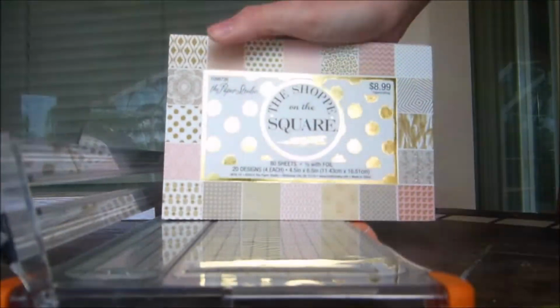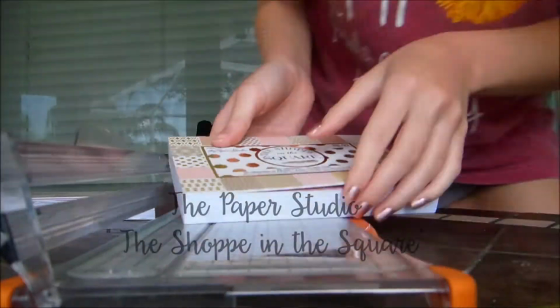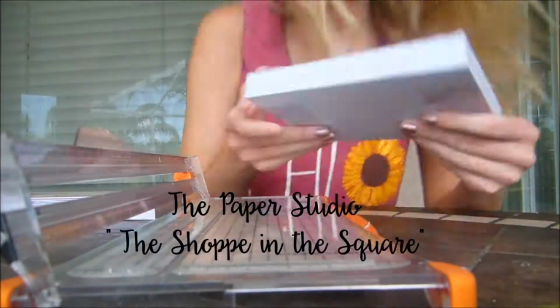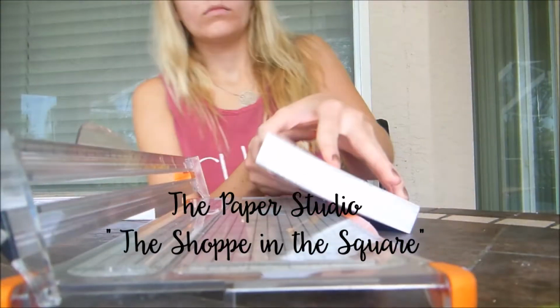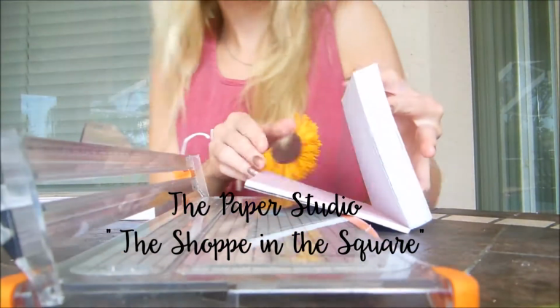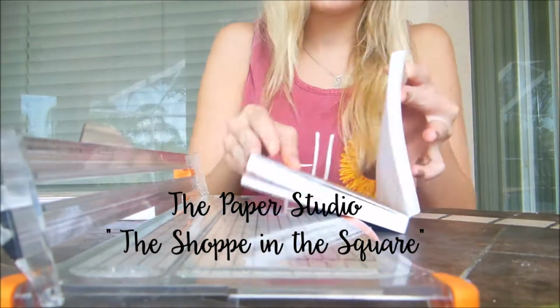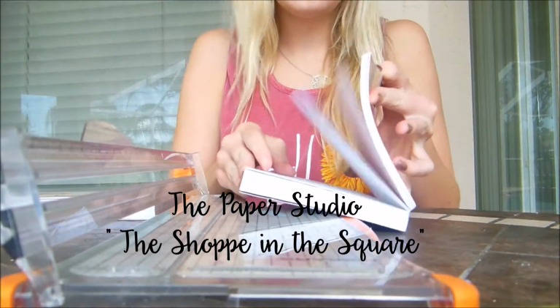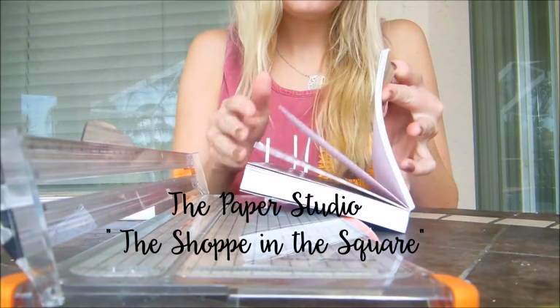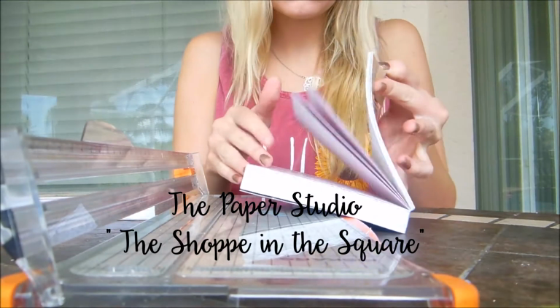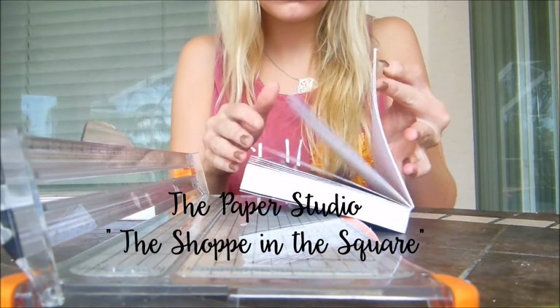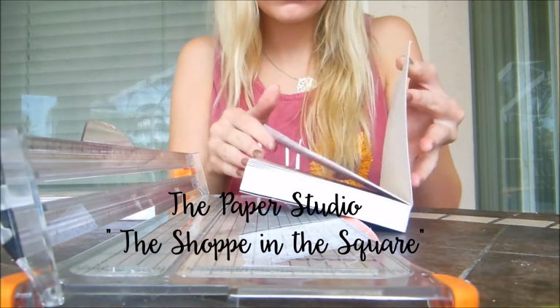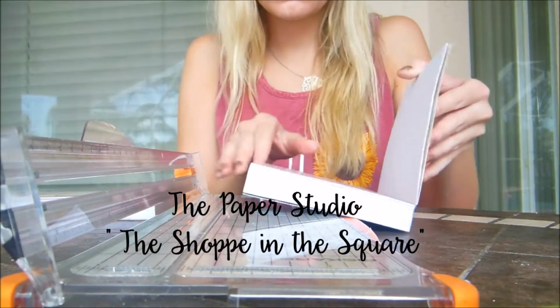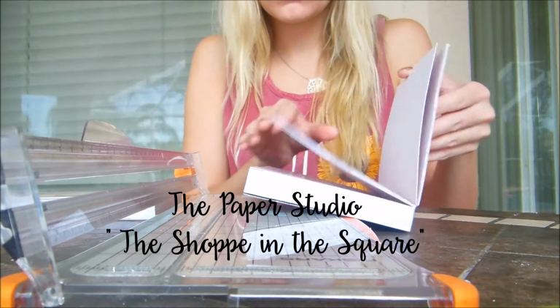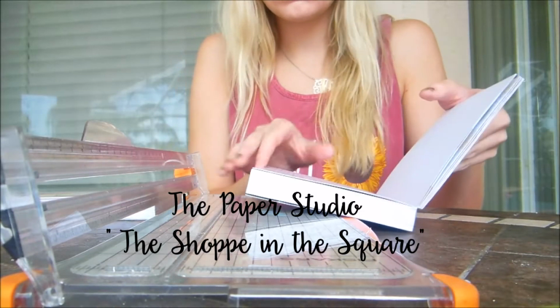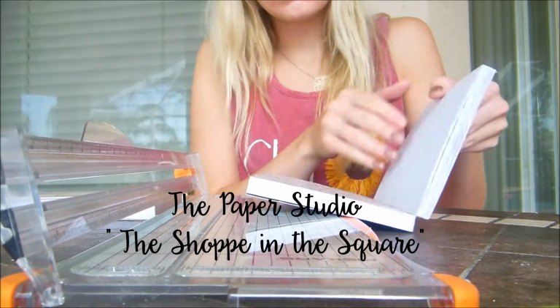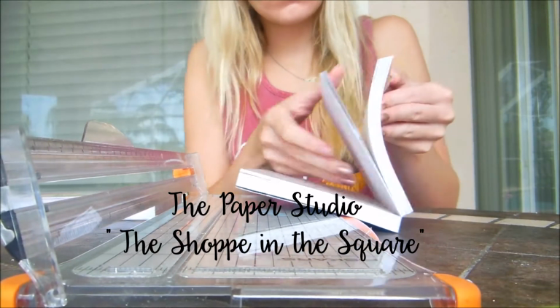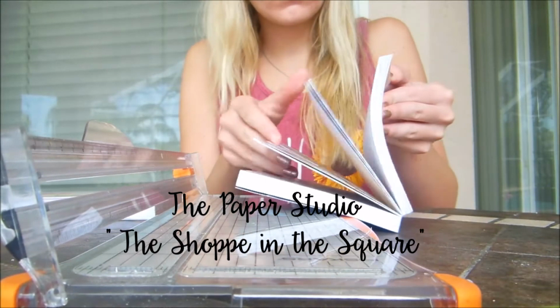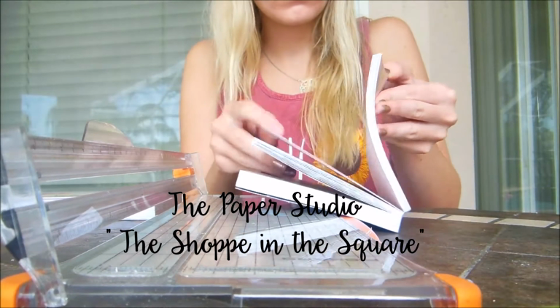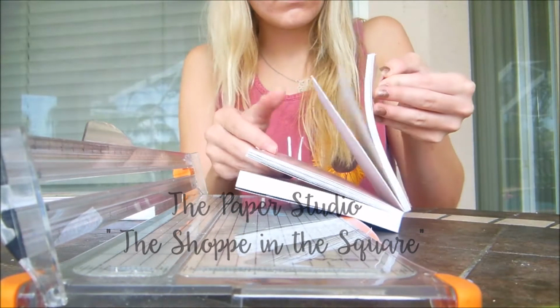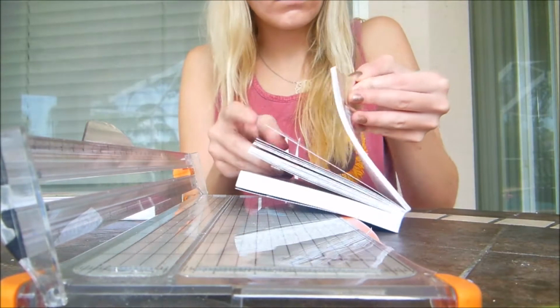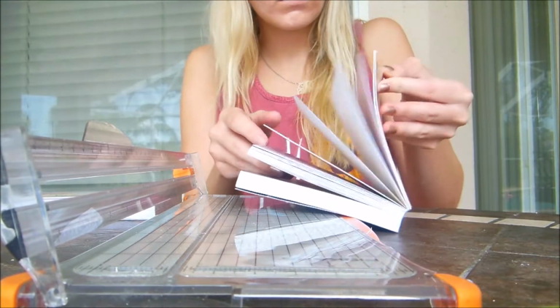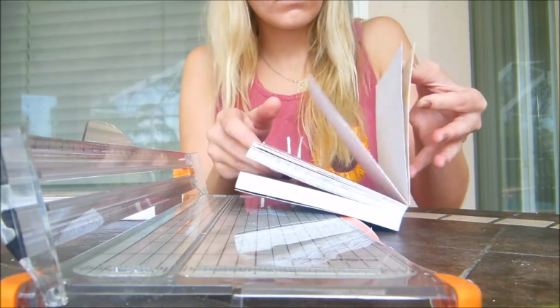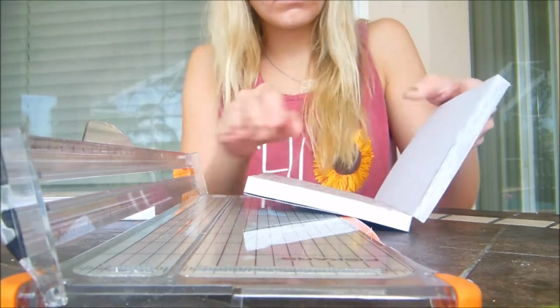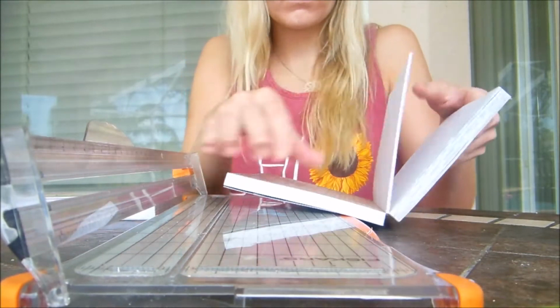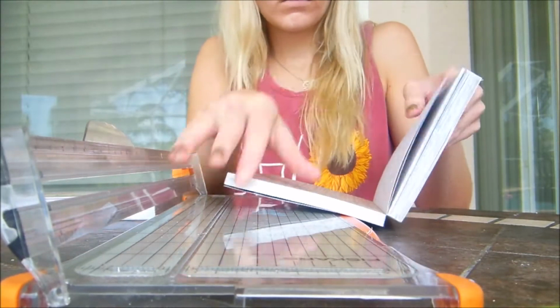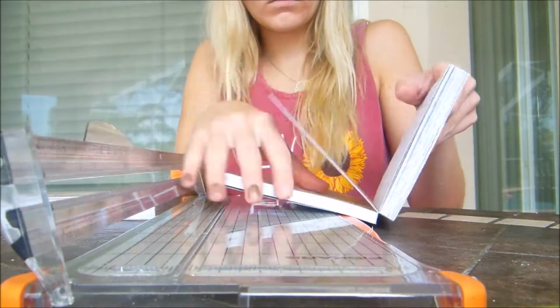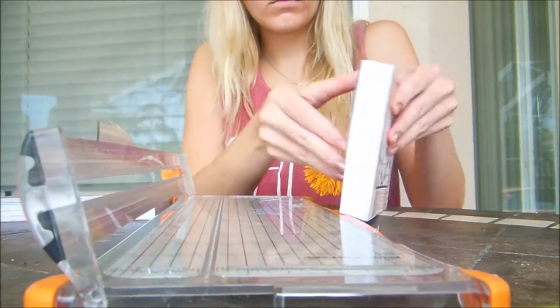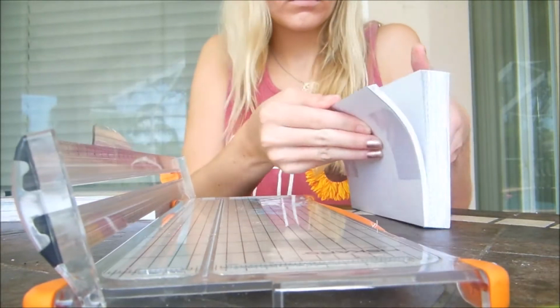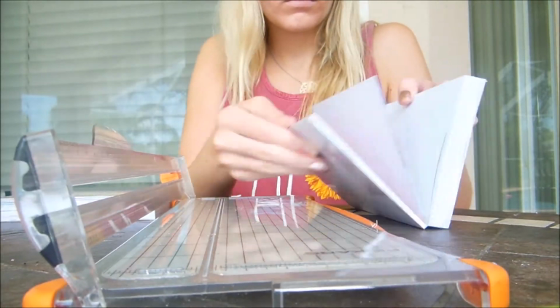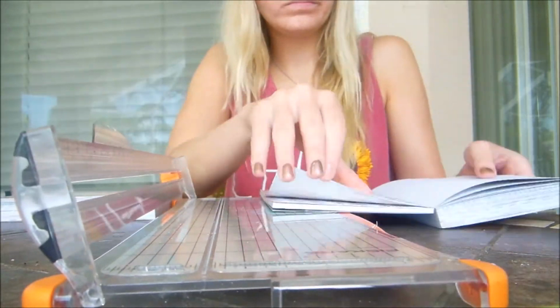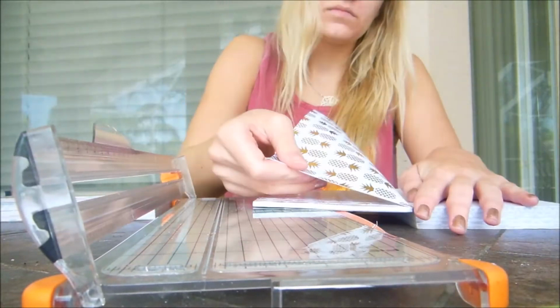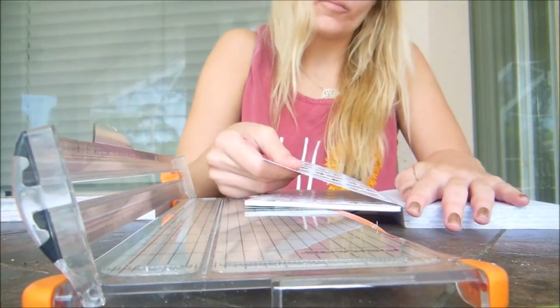My planning style is a little bit different. I like to design my own spreads, so I will take scrapbook paper and cut it to the size of each Happy Planner box.